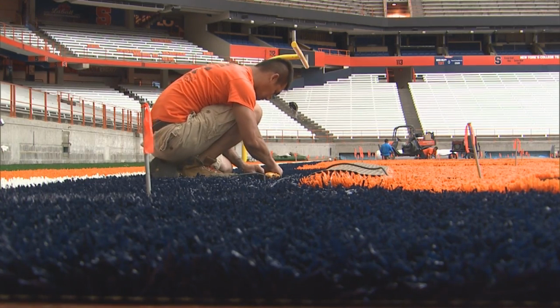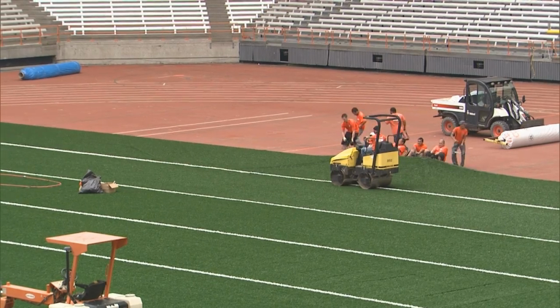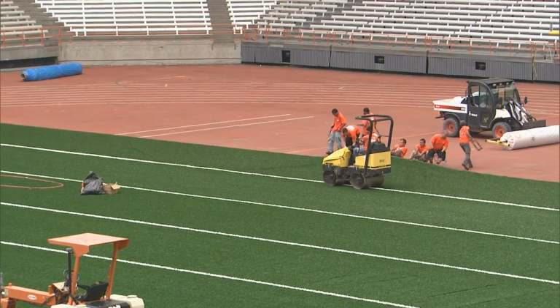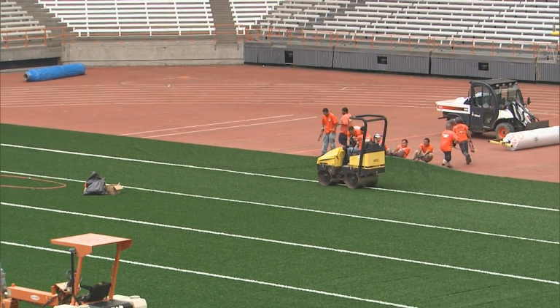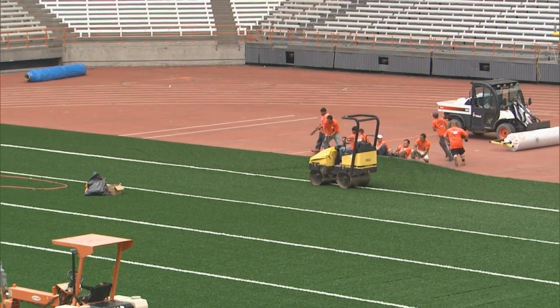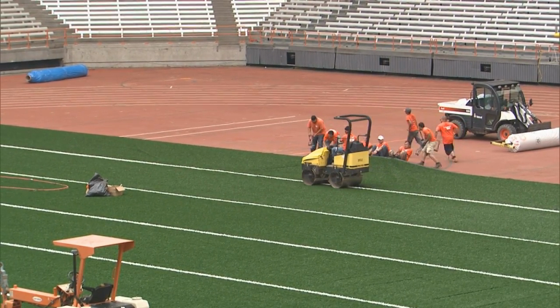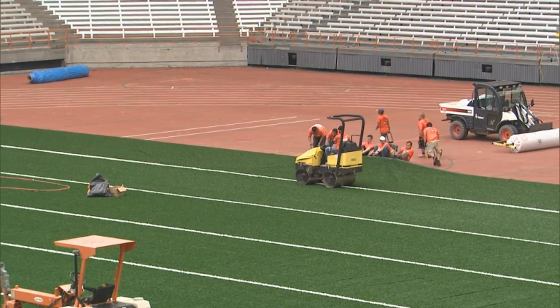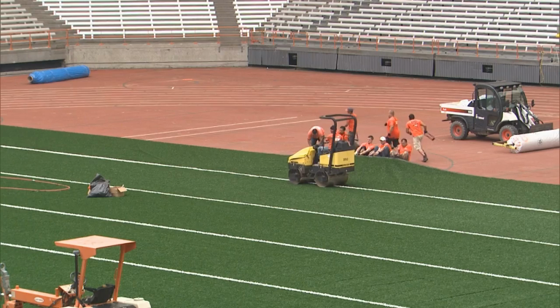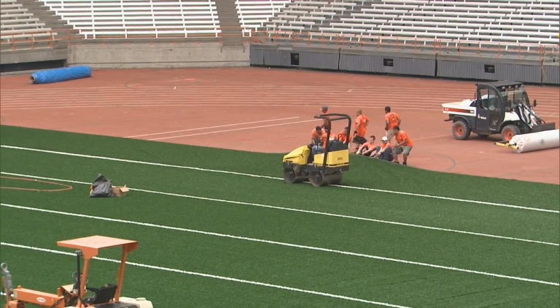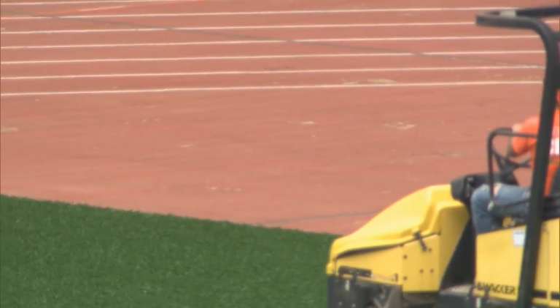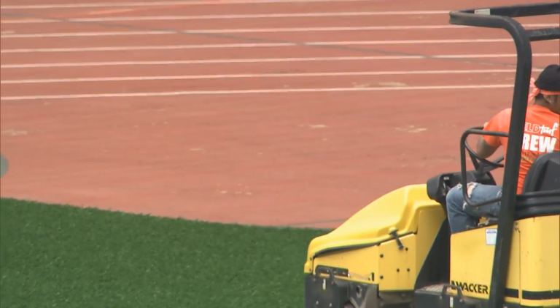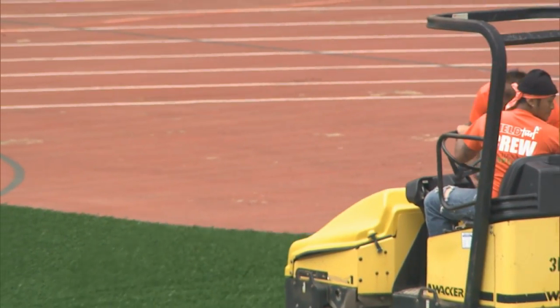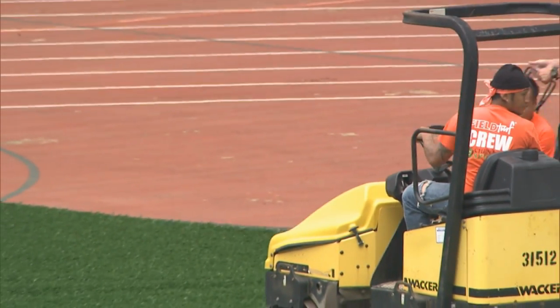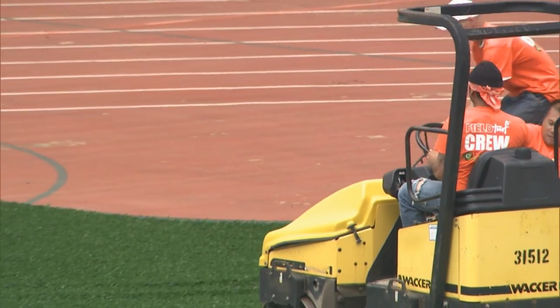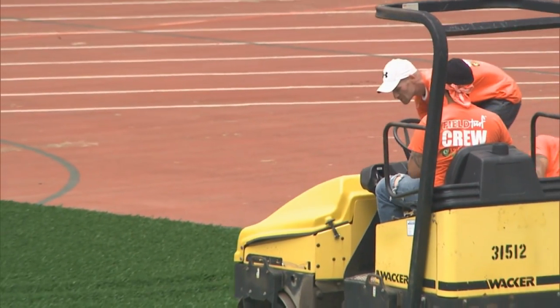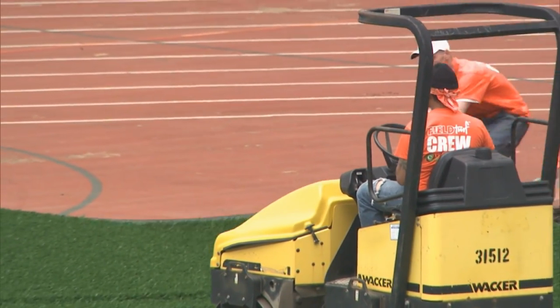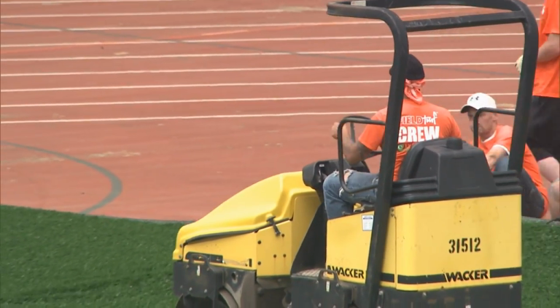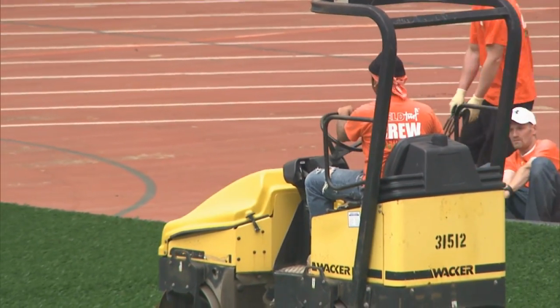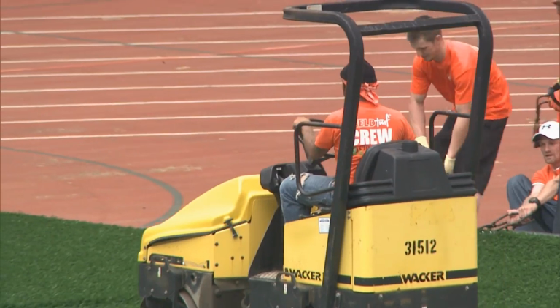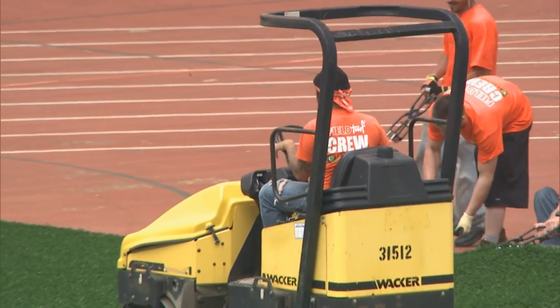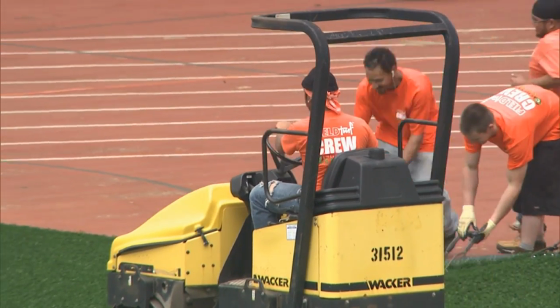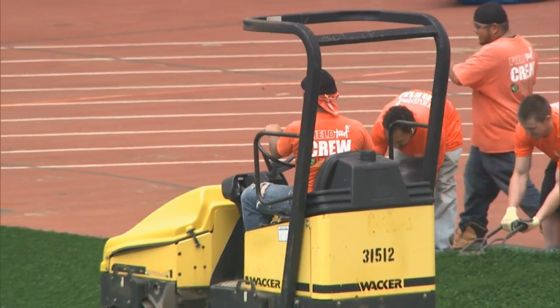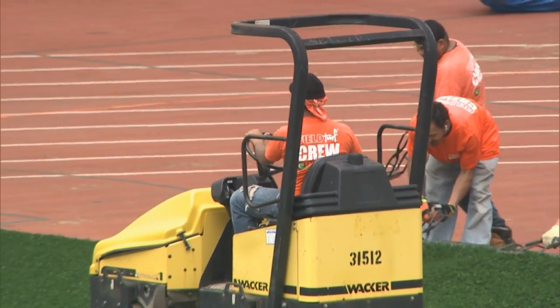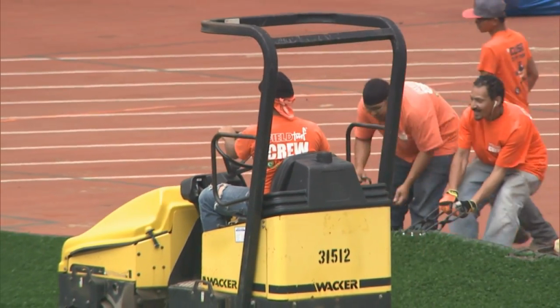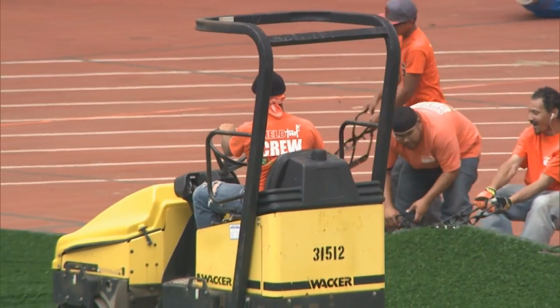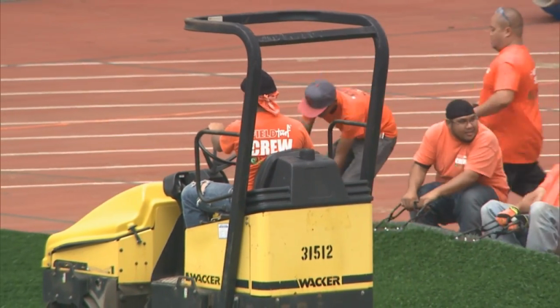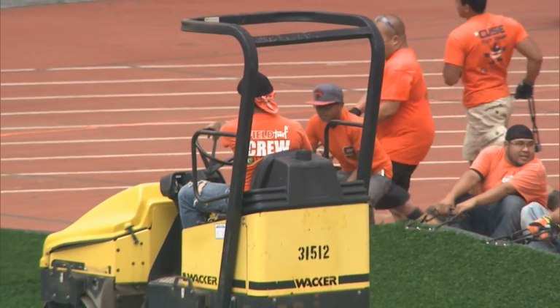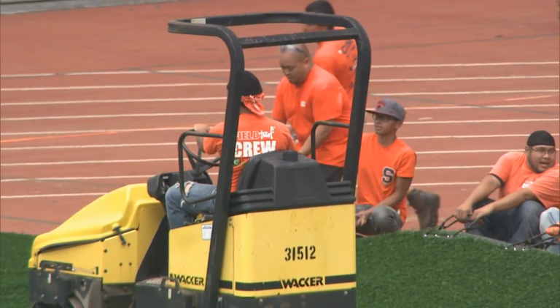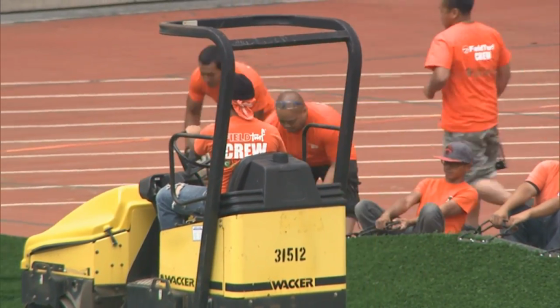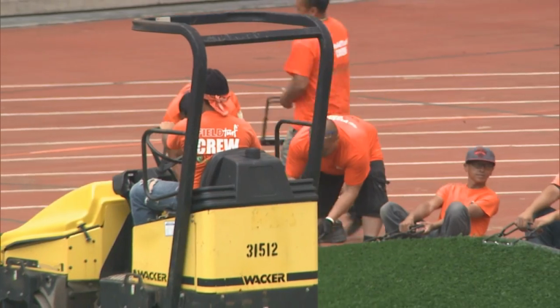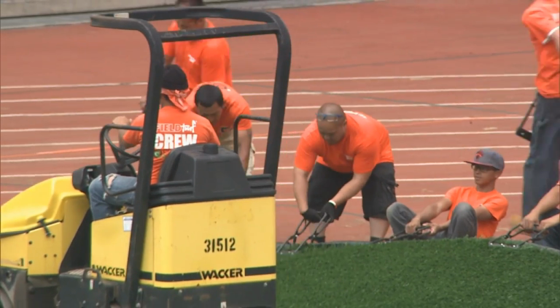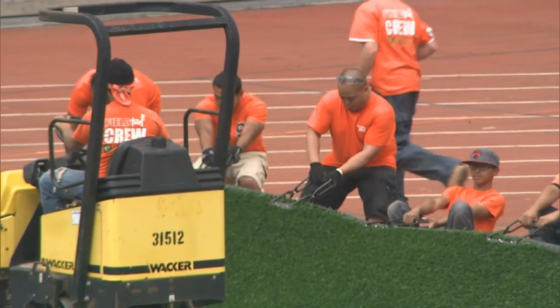There's nine and a half pounds of sand and rubber in every square foot of this field. There's 87,000 square feet of turf here, so that took about five days of infilling this facility. Then it's groomed to a compaction point that we're comfortable with.